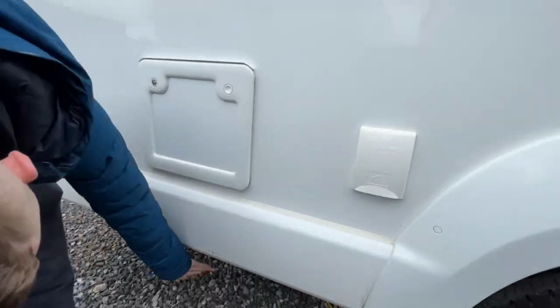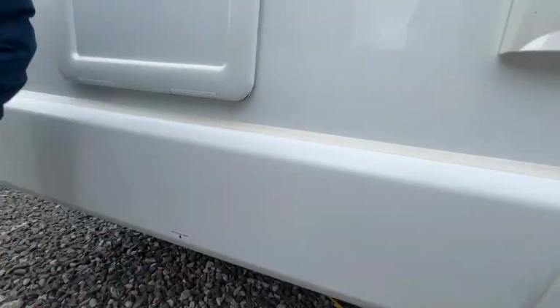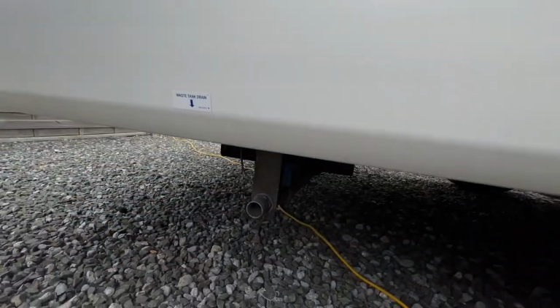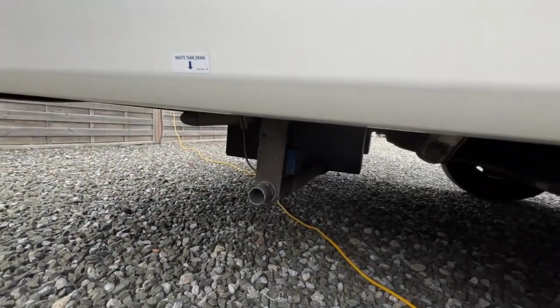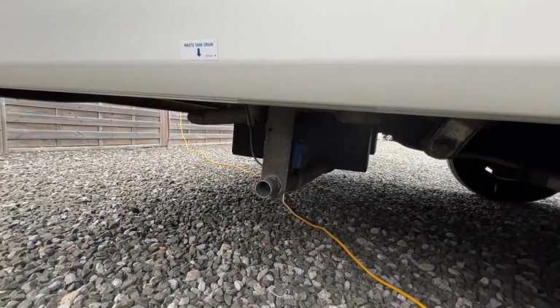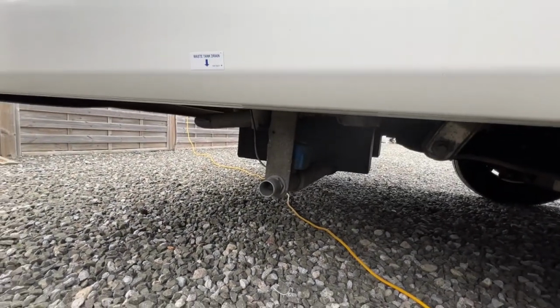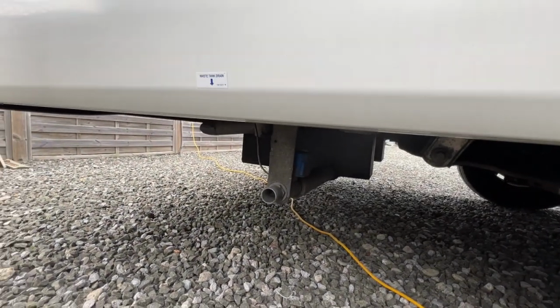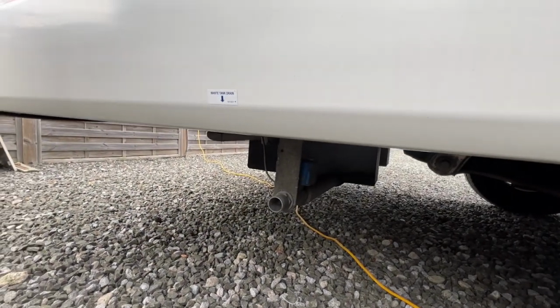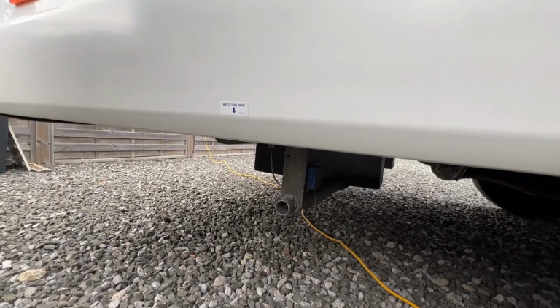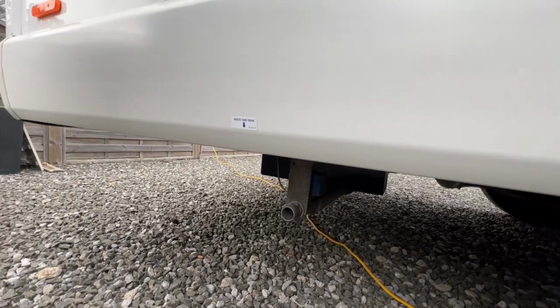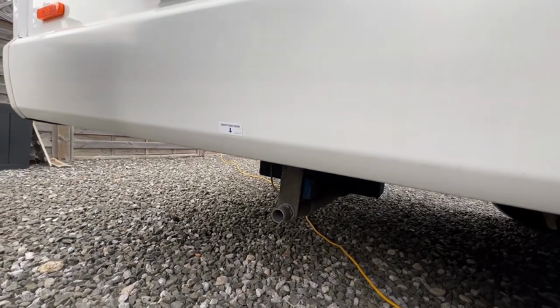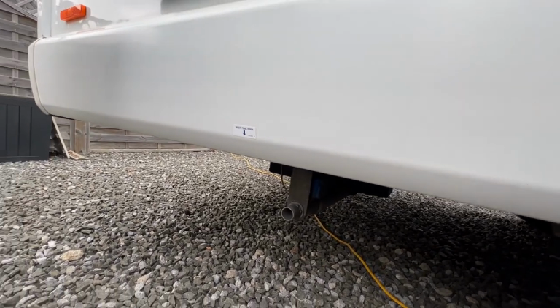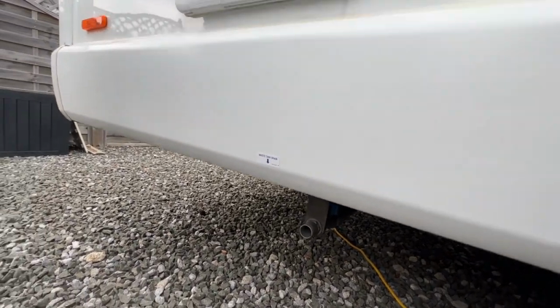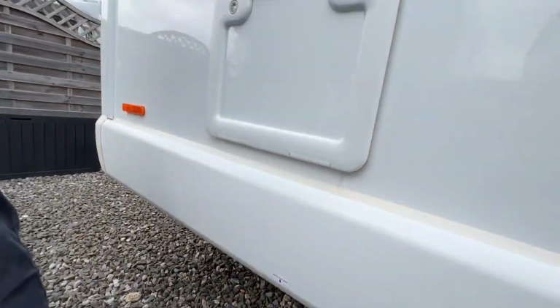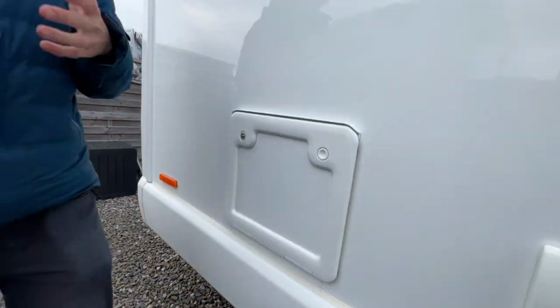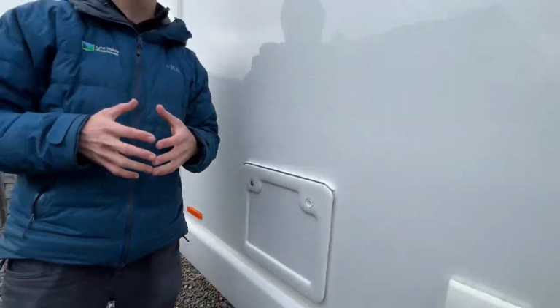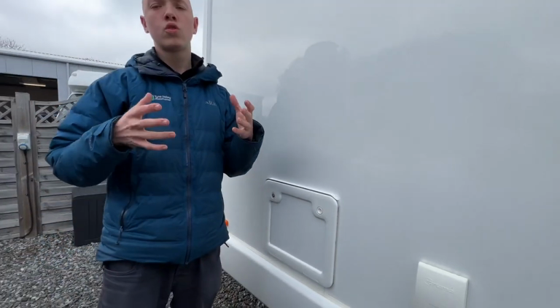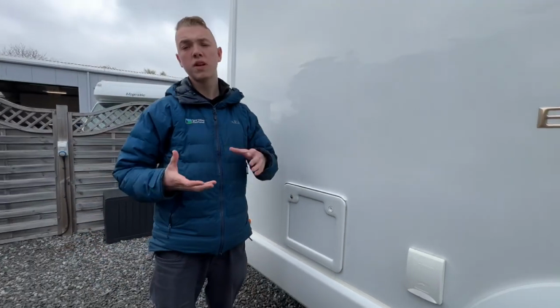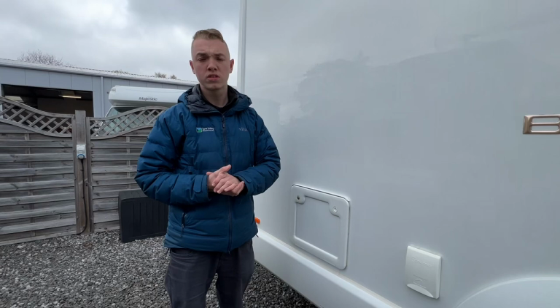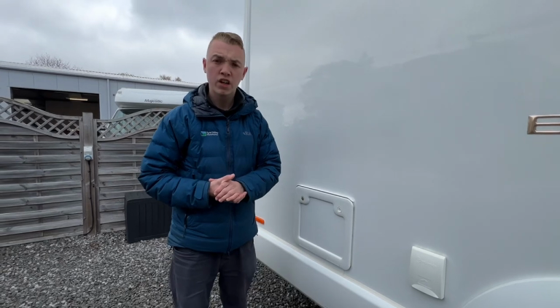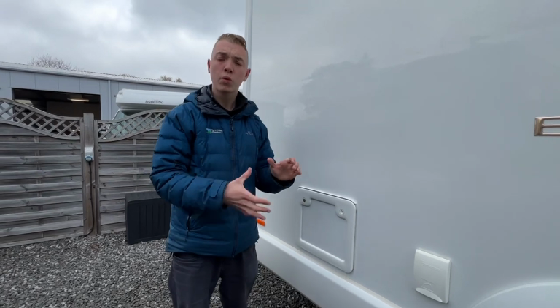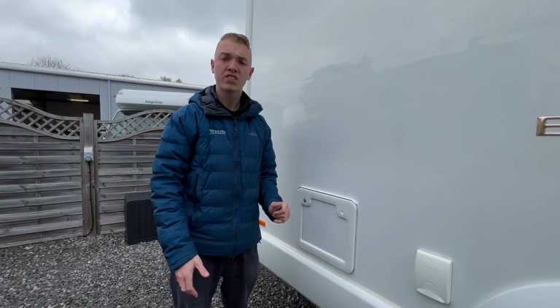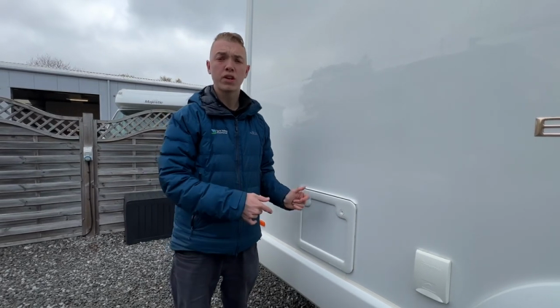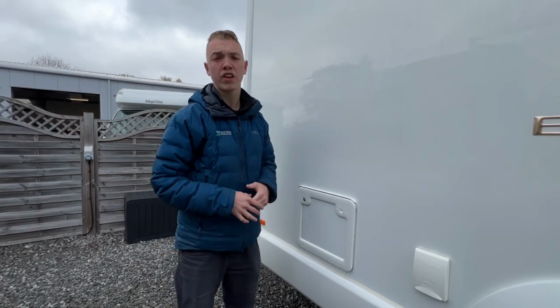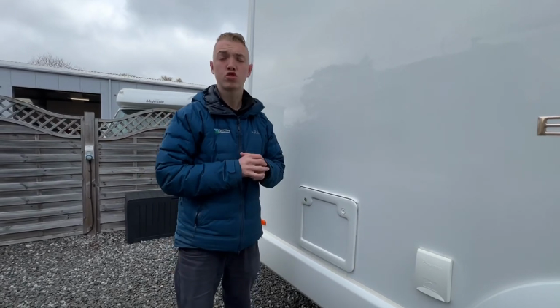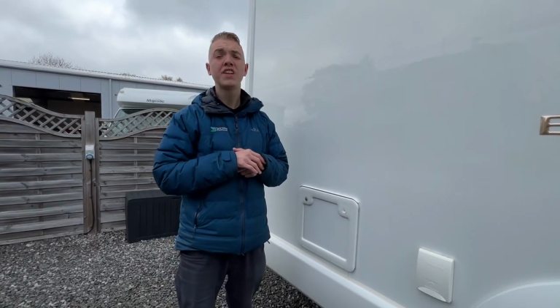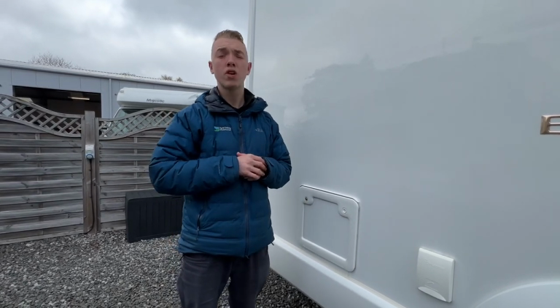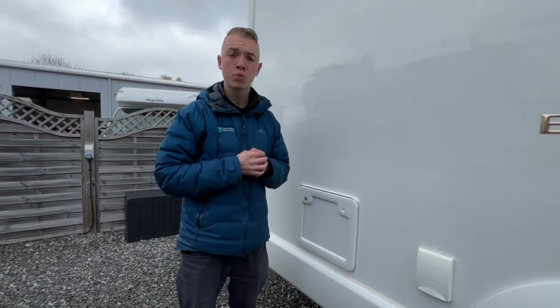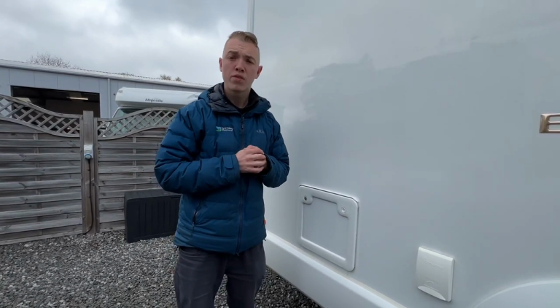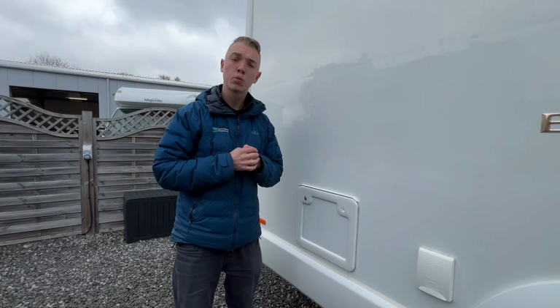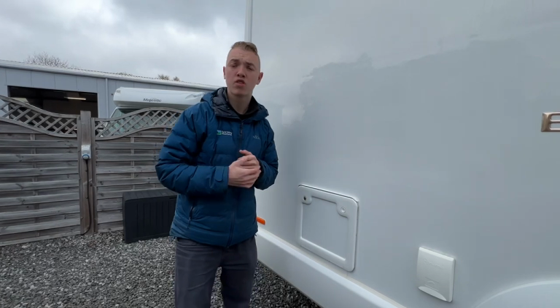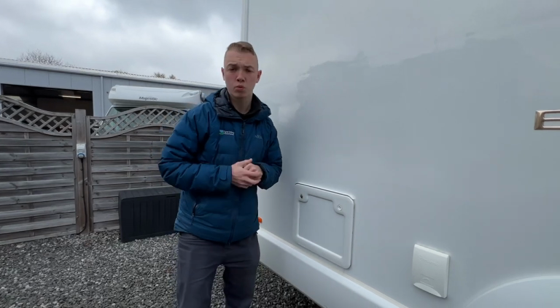Down here you've got another drain off point, but this is your waste water drain off point — your dirty water — so this is anything that you put down a plug hole. It's a receptive holding tank and on the way out of your site you want to get rid of that, because you don't really need to be driving around with the added weight of waste water.